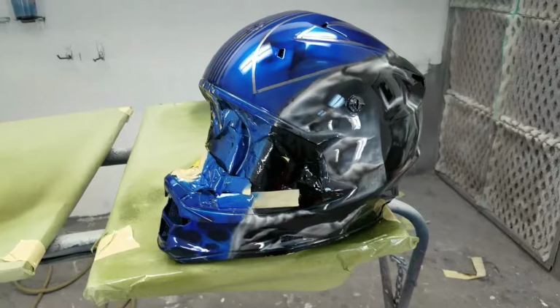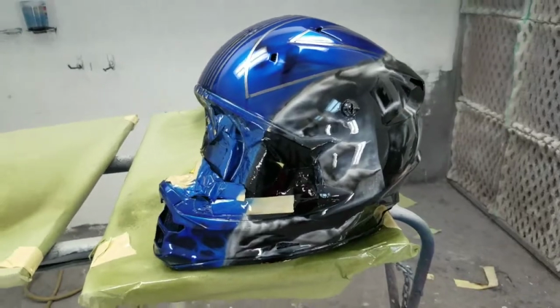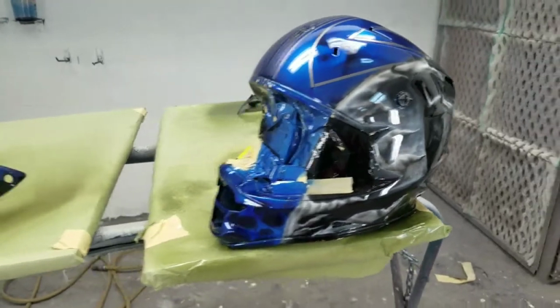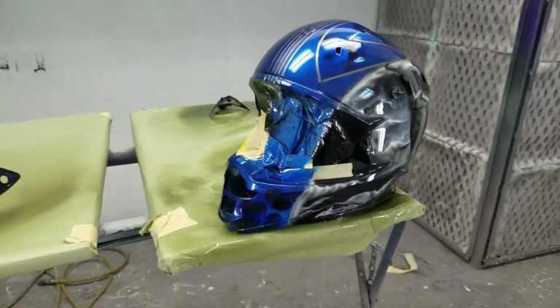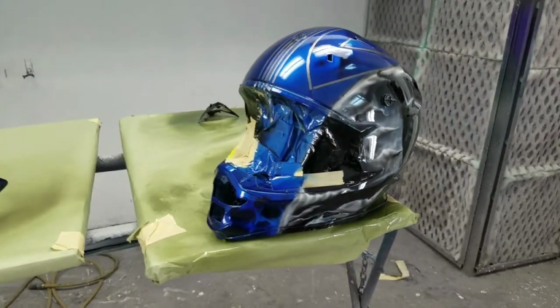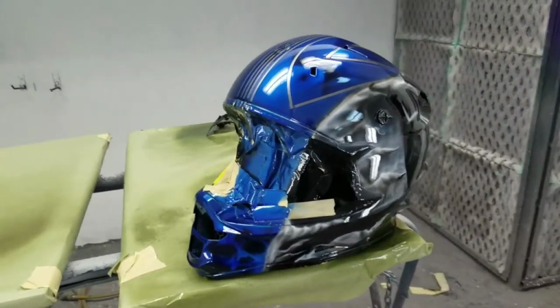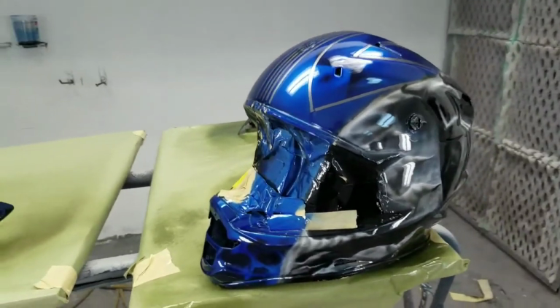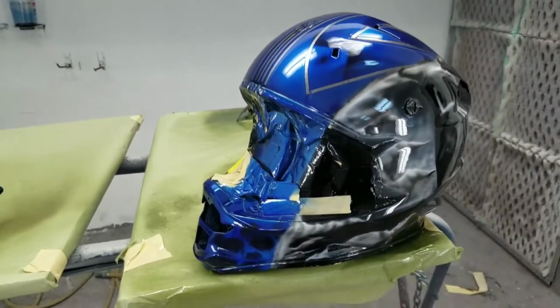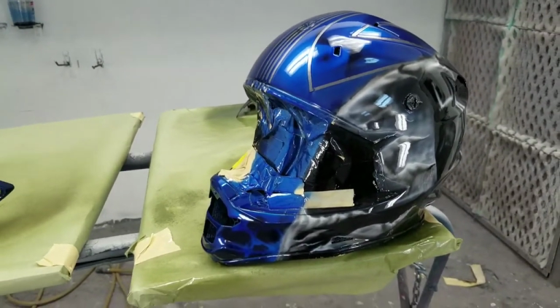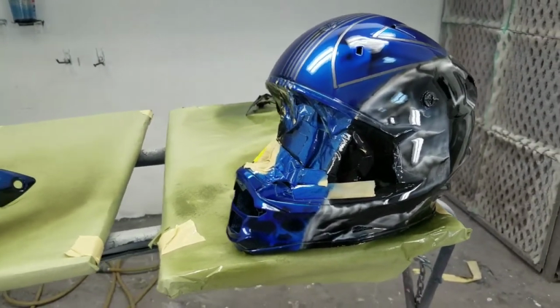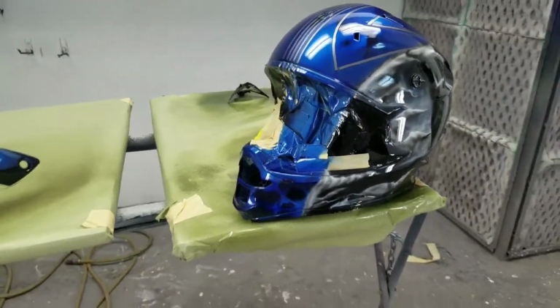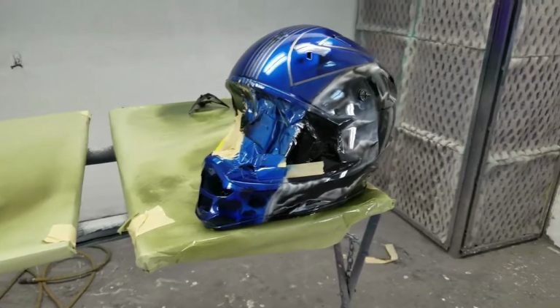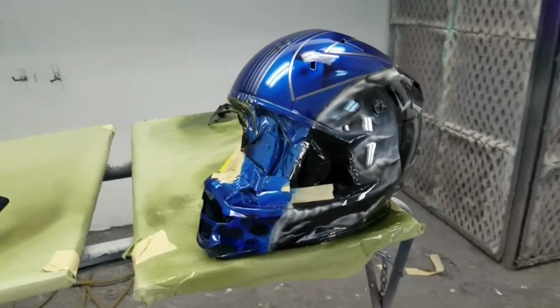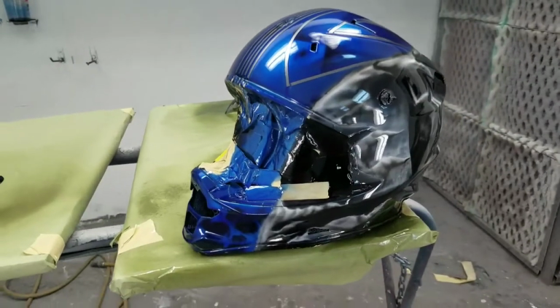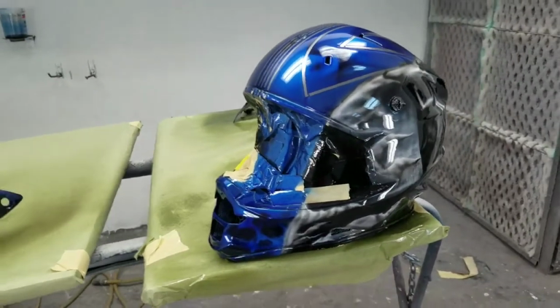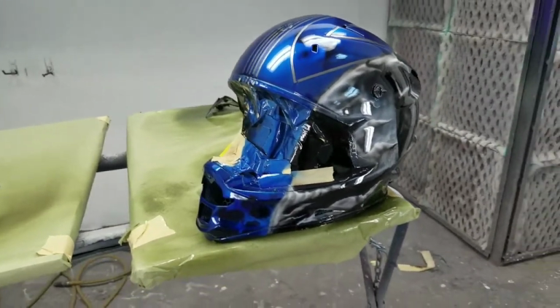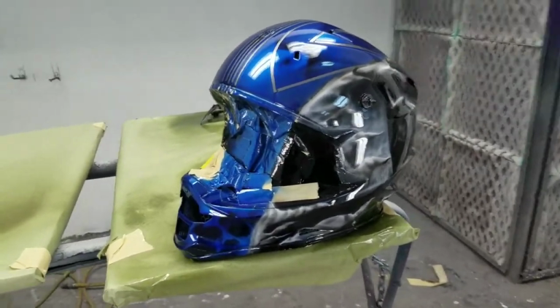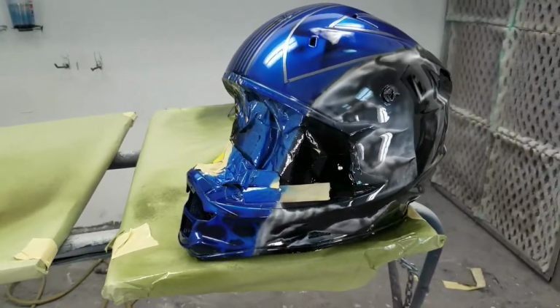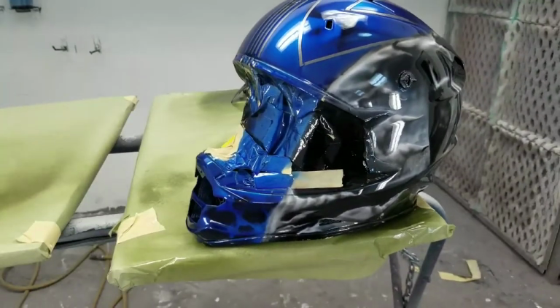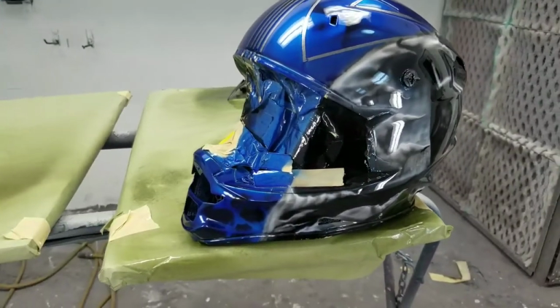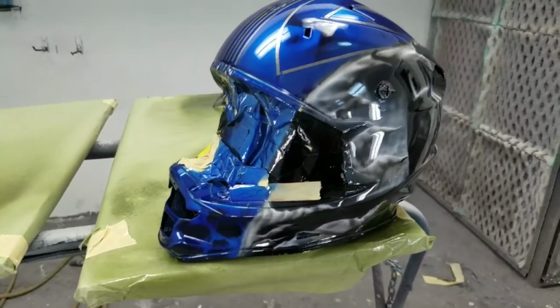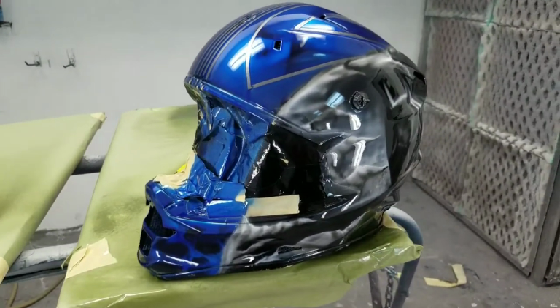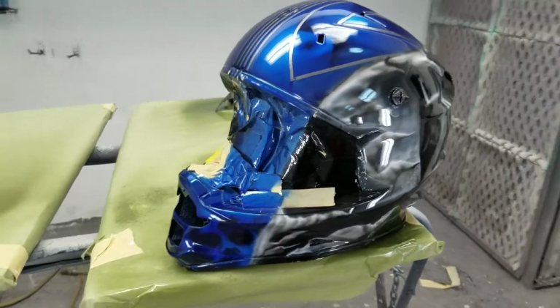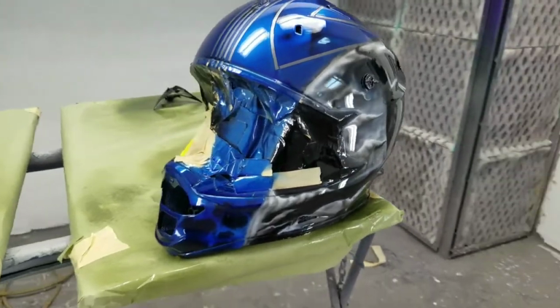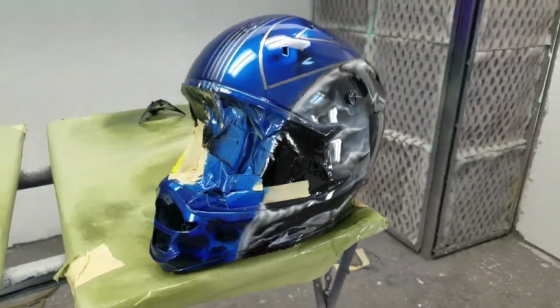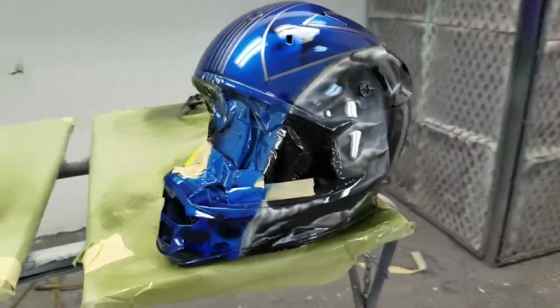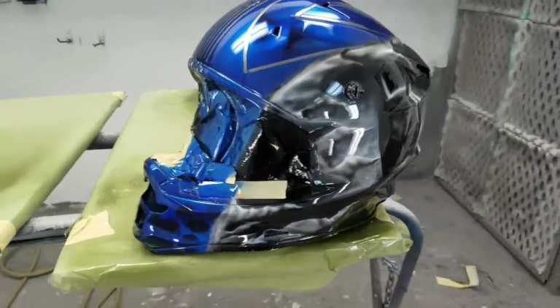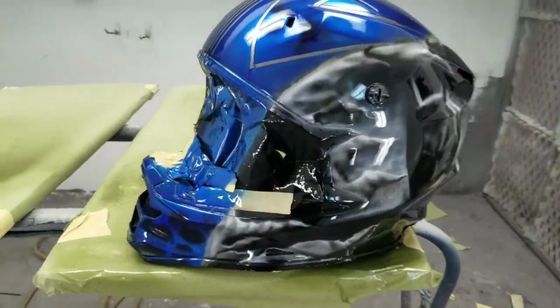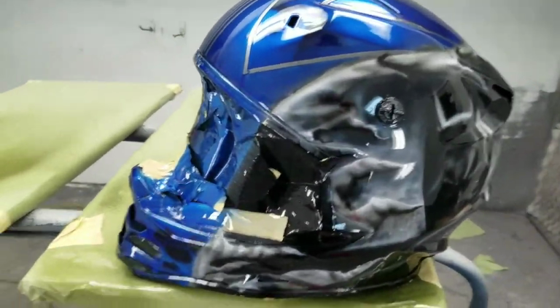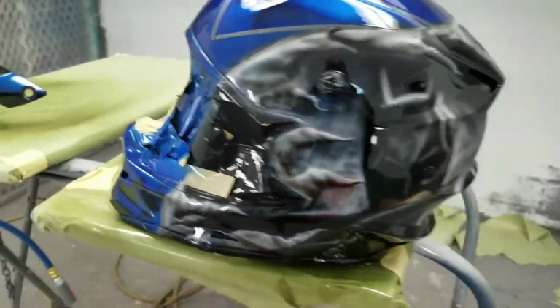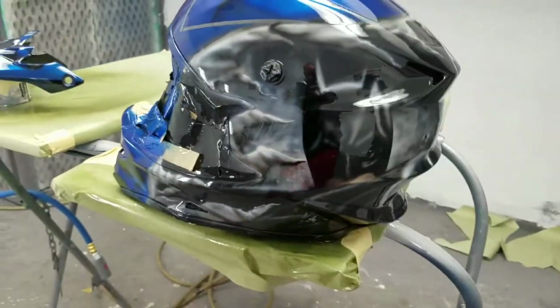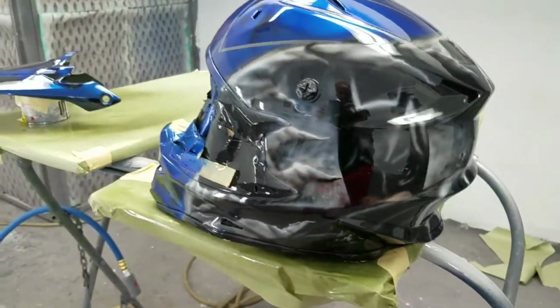Well, here it is — my helmet for my race. I would like to first of all say thank you to Lexan Effects Airbrush. He really did an amazing job with it. I'm very, very happy with it.